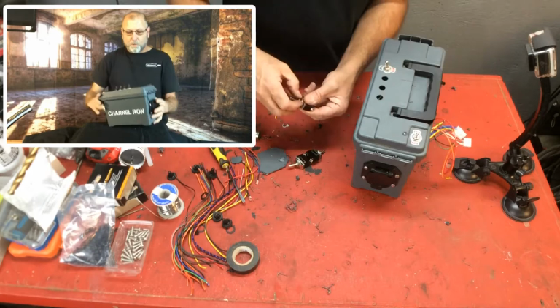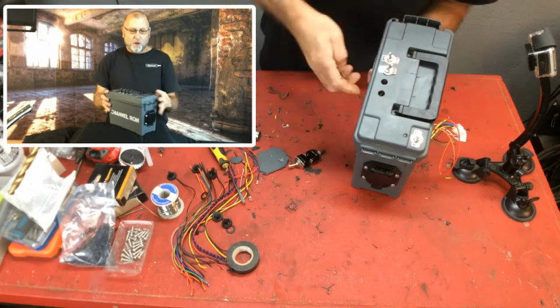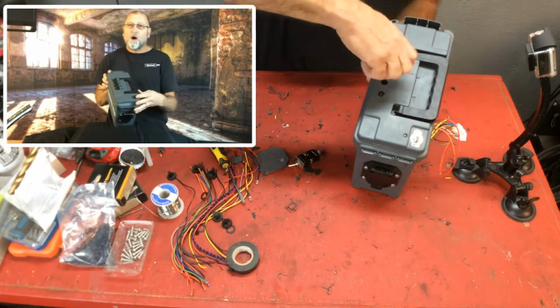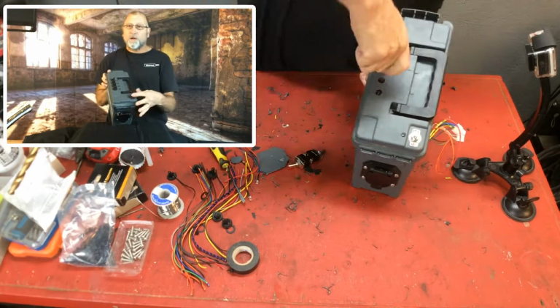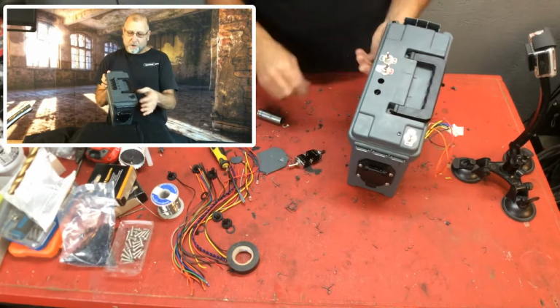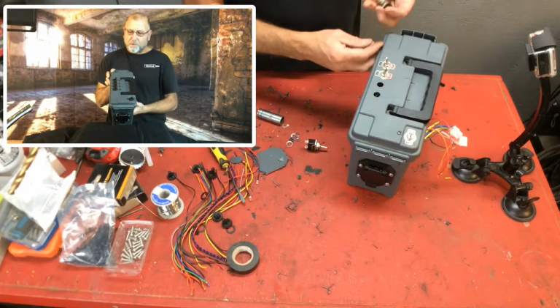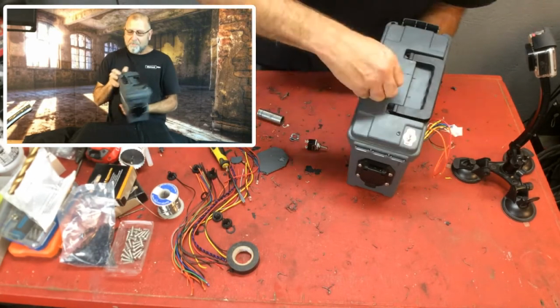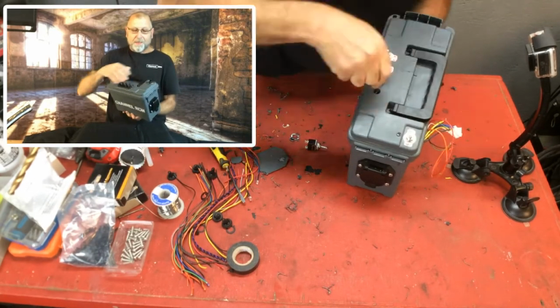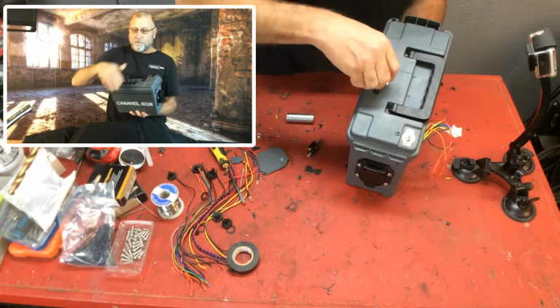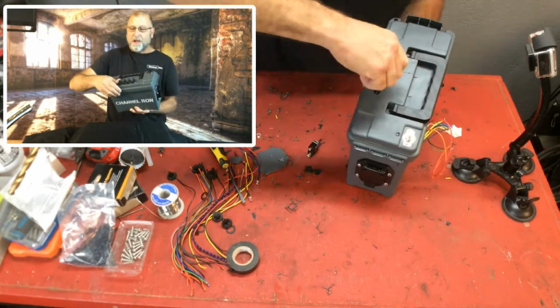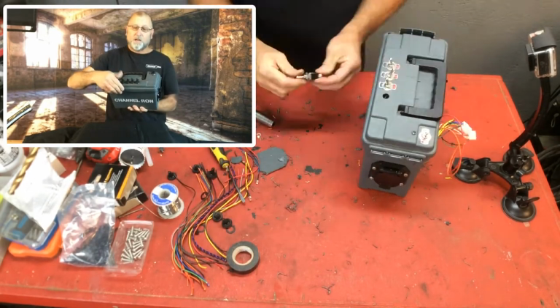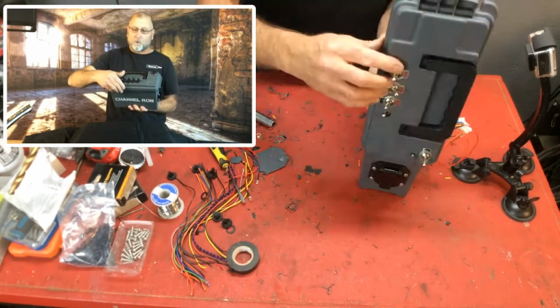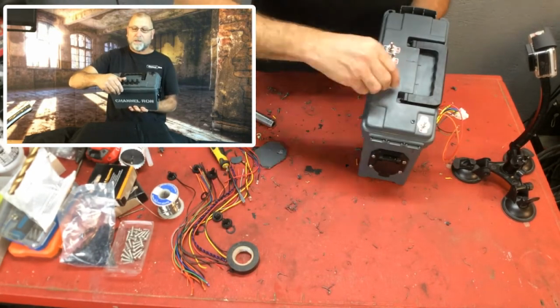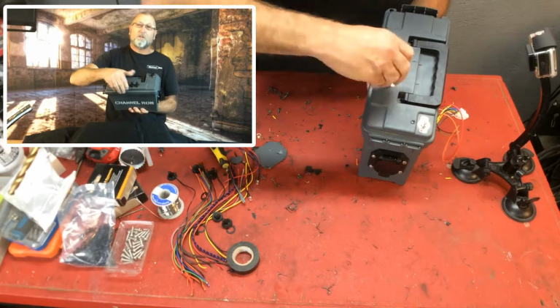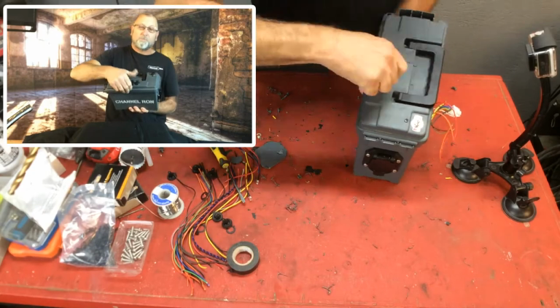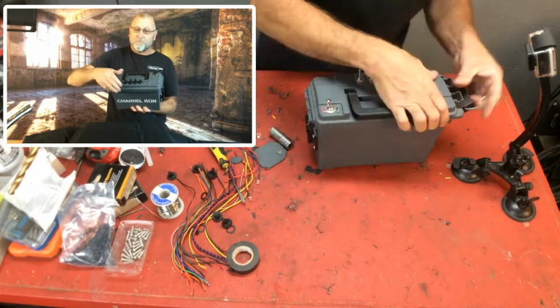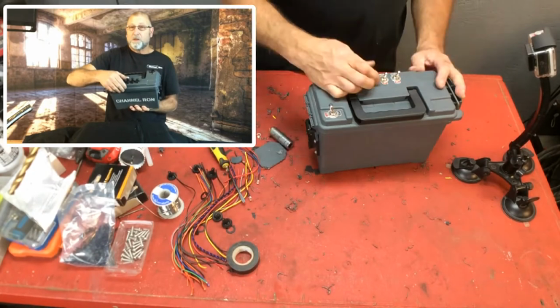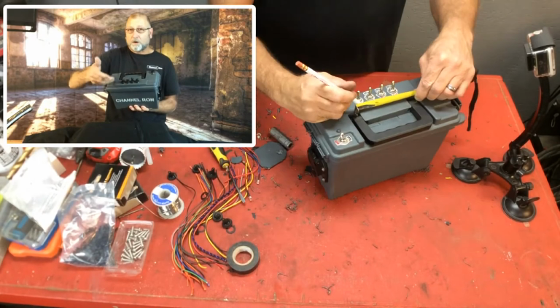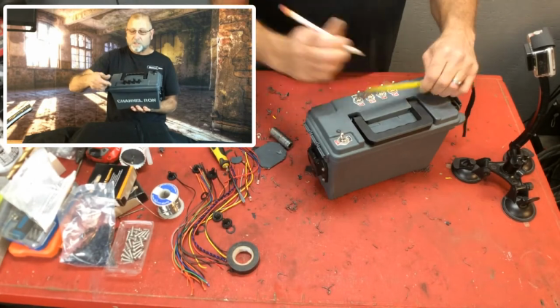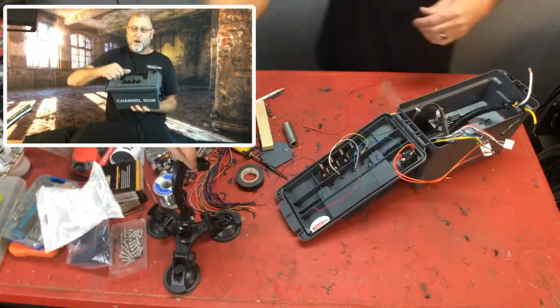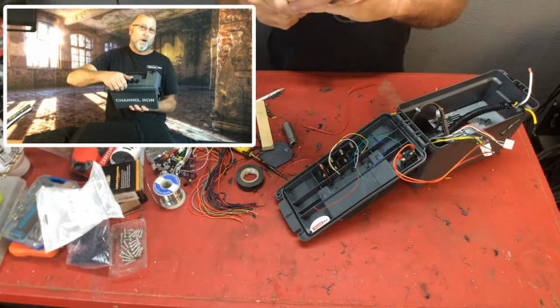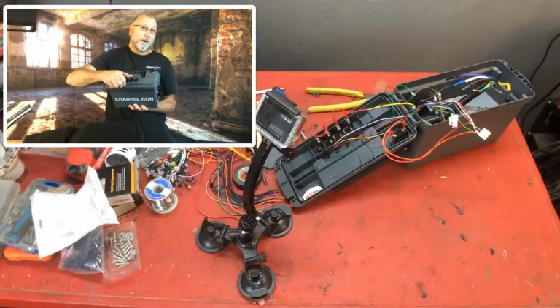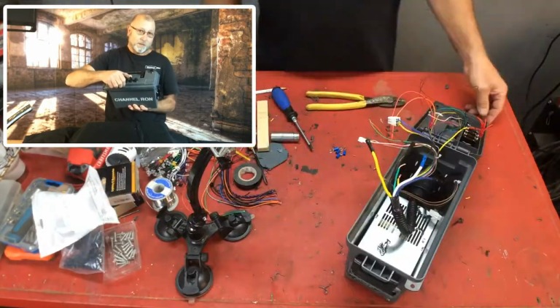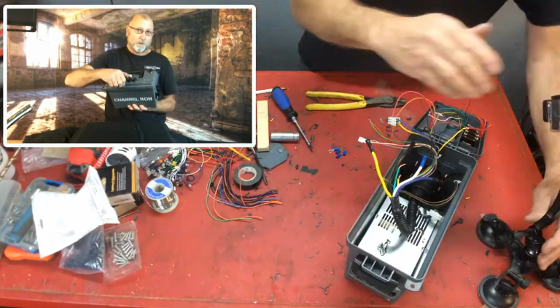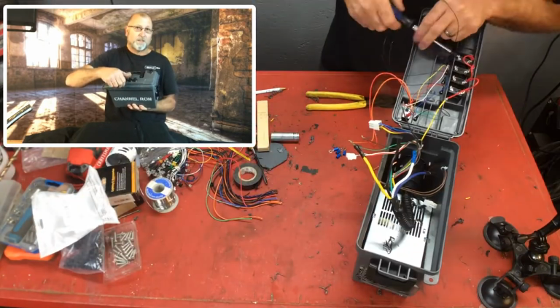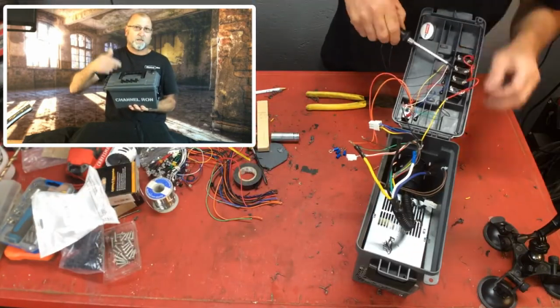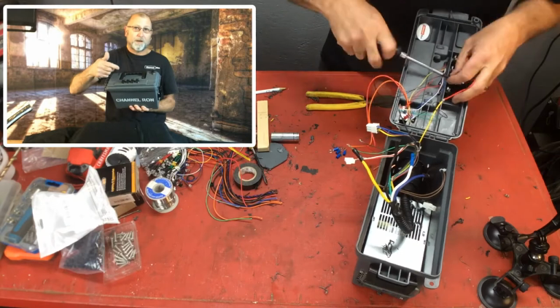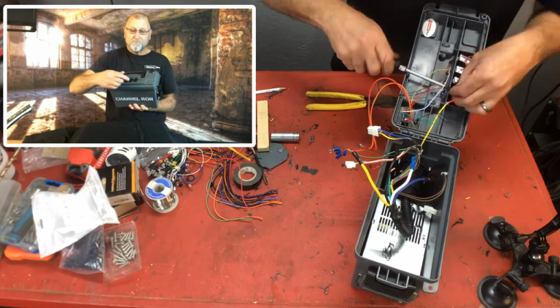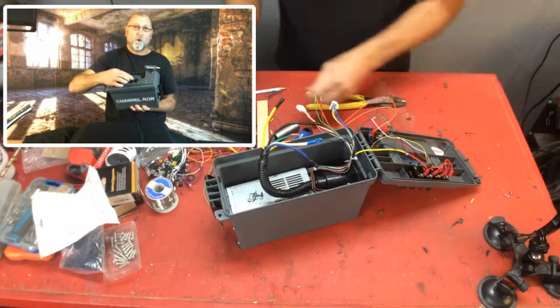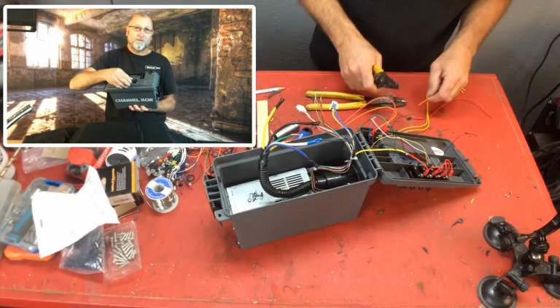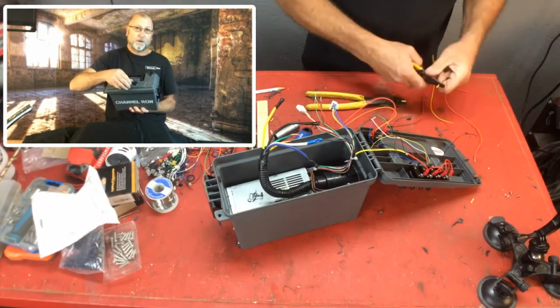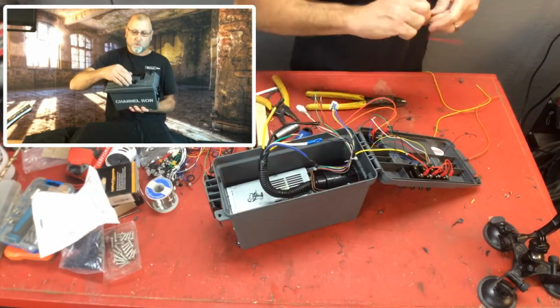I've got the on/off switch here. And then we've got the right blinker, the left blinker, the marker lights, and I also have brakes as well. So if the trailer has electric brakes, I can go ahead and test the brakes too.